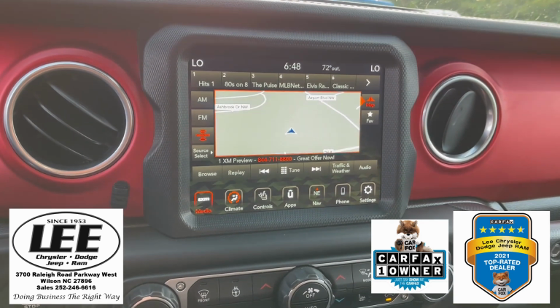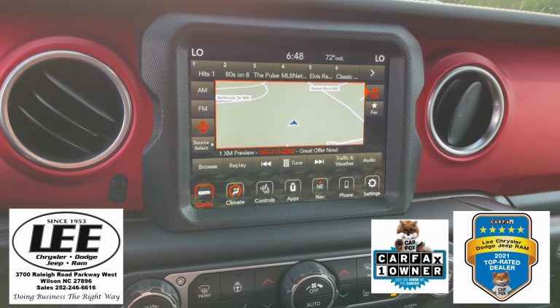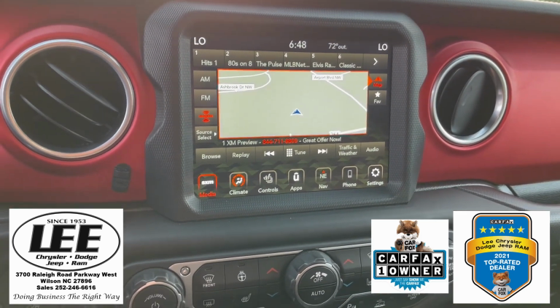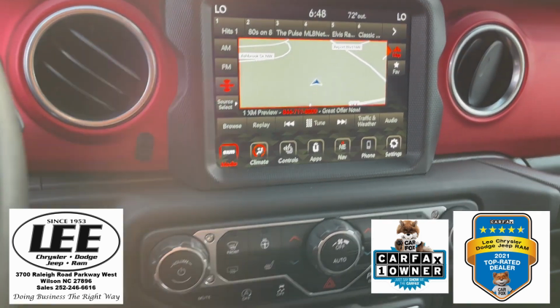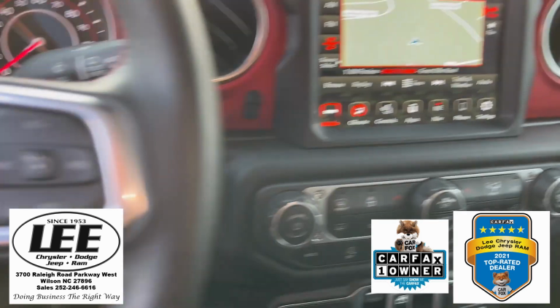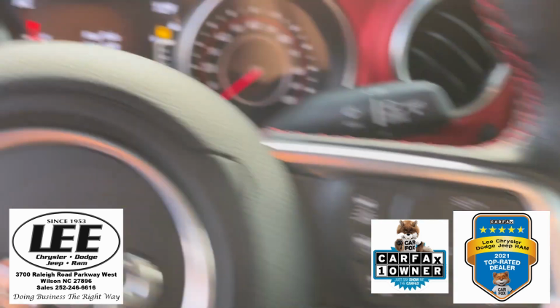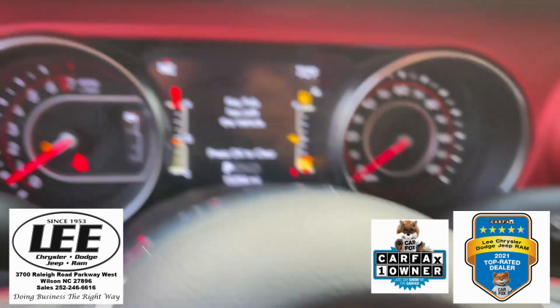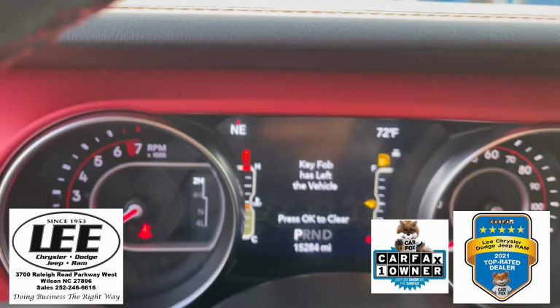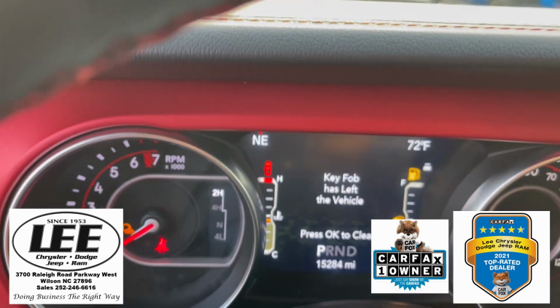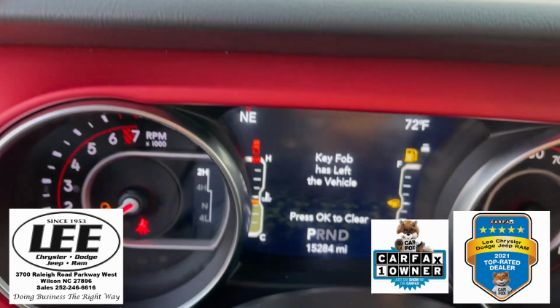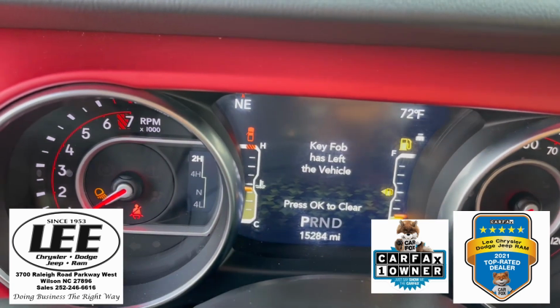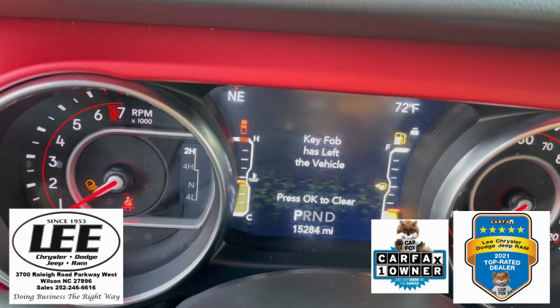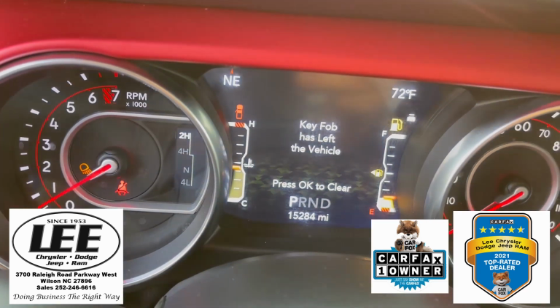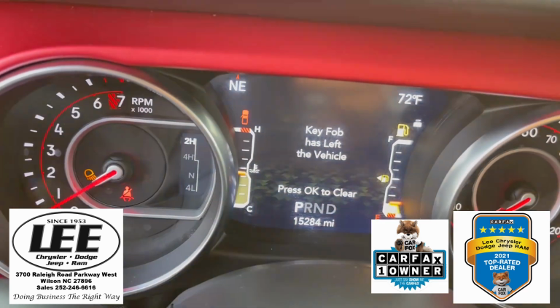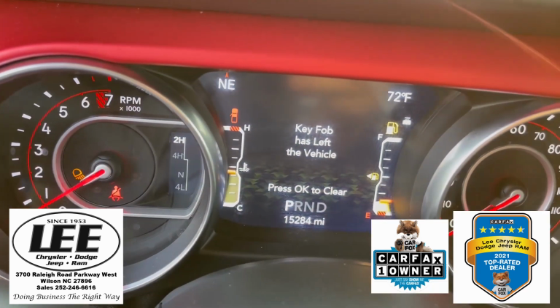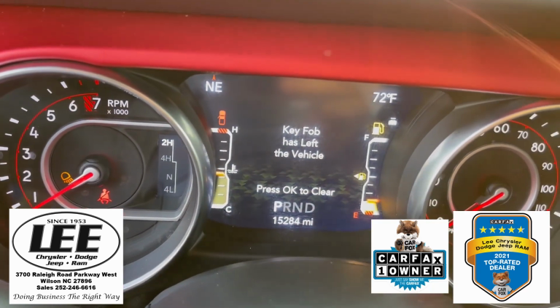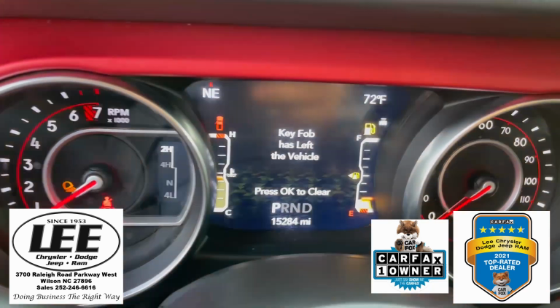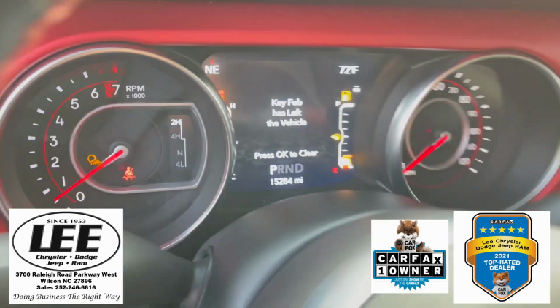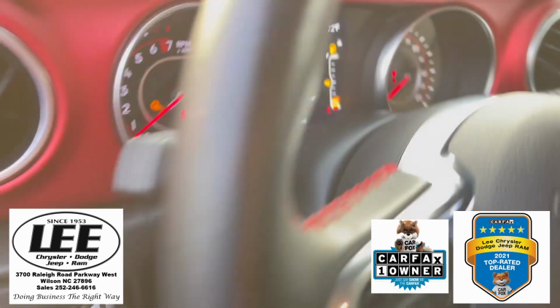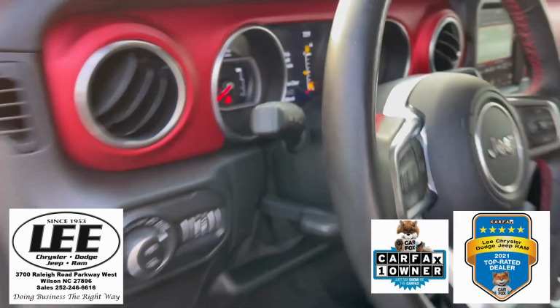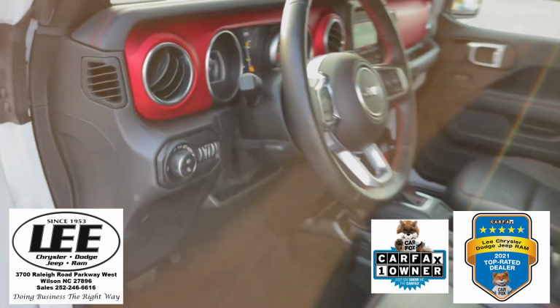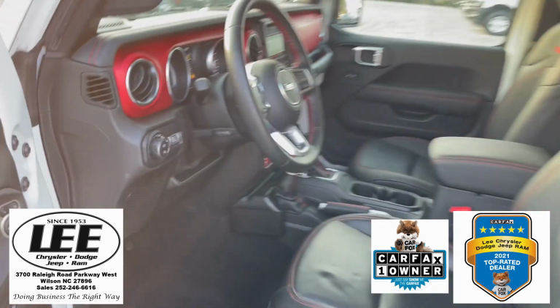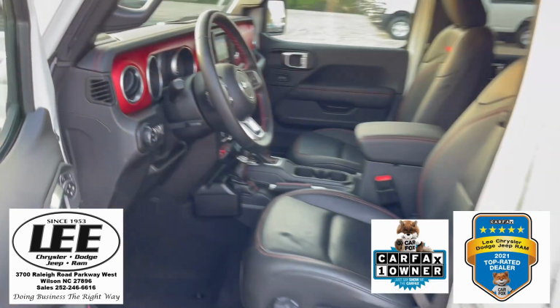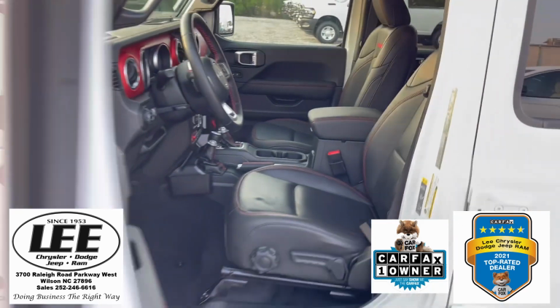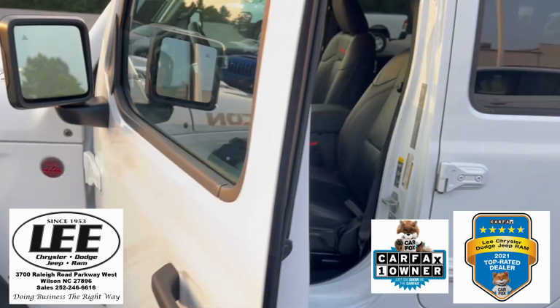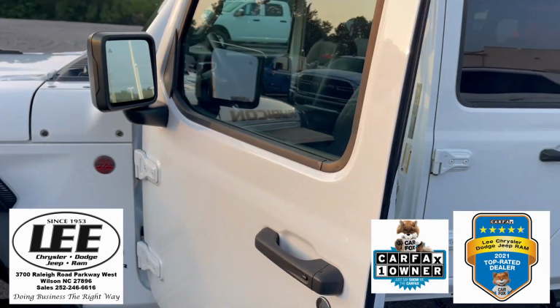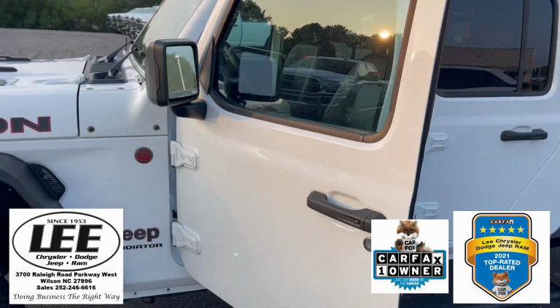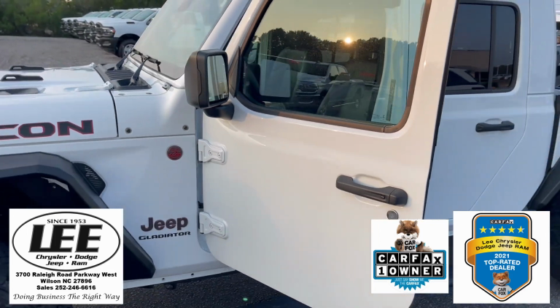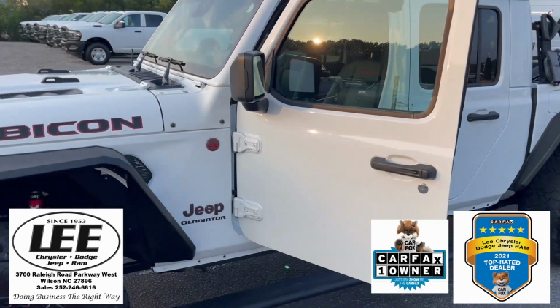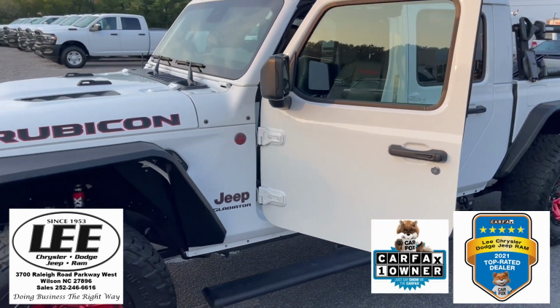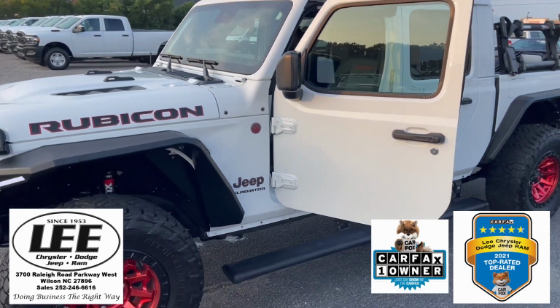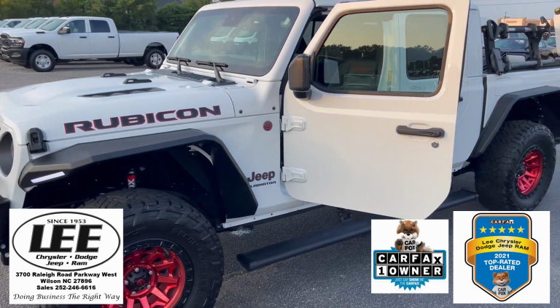We've got navigation, satellite radio, and here's the best part — 15,300 miles. It's ready to go for you right now here at Lee Chrysler Dodge Jeep Ram.